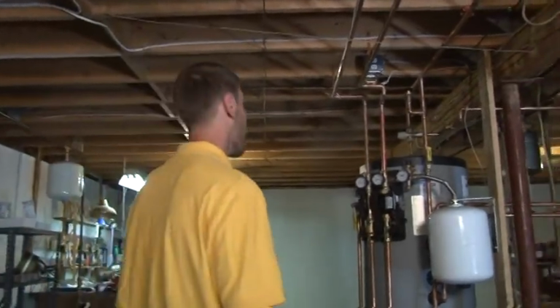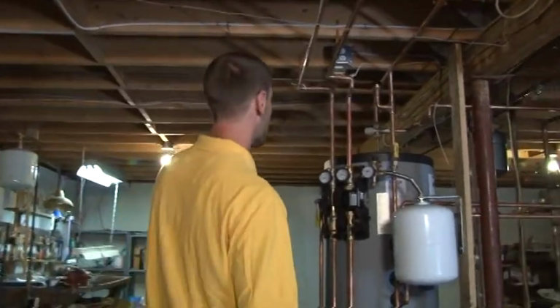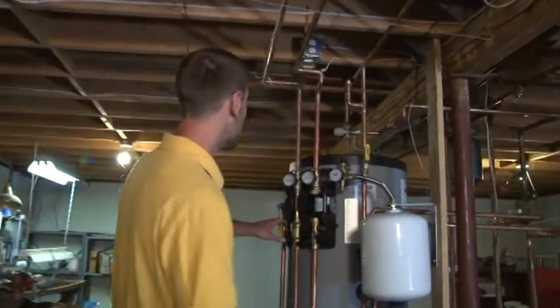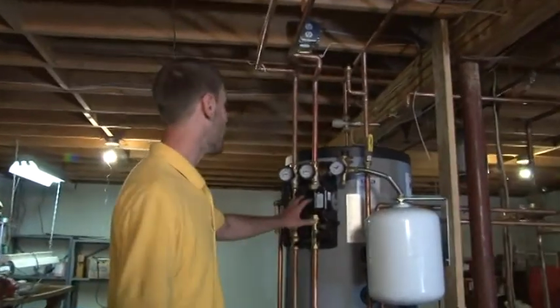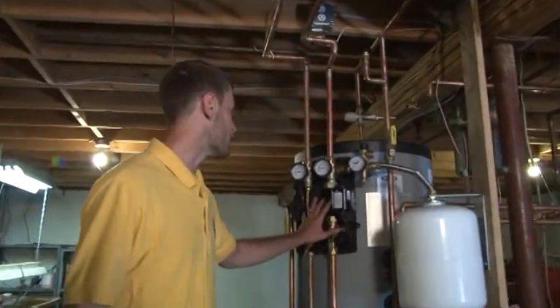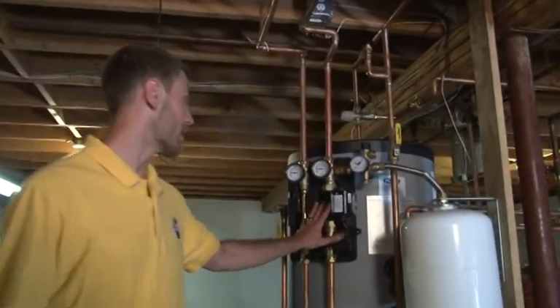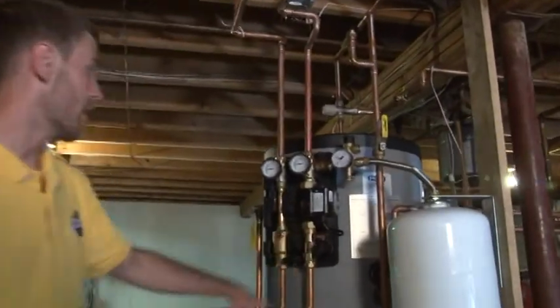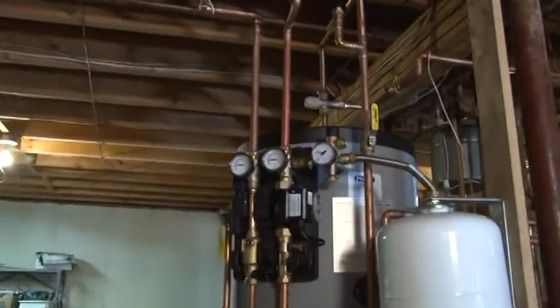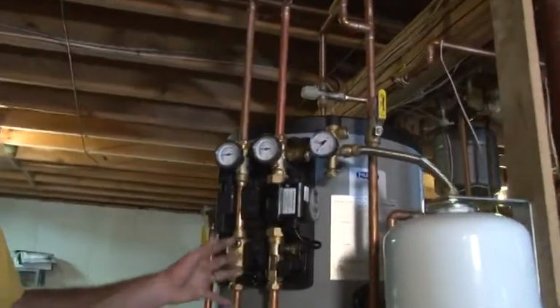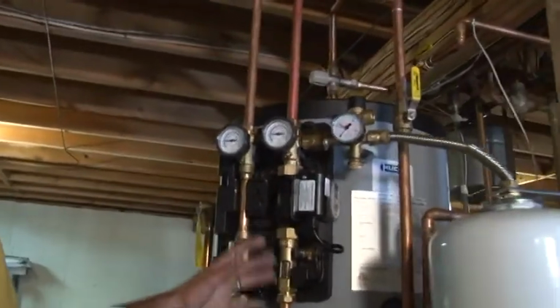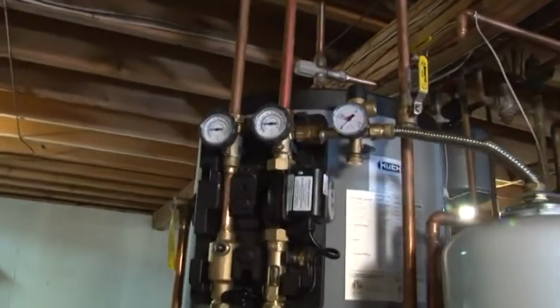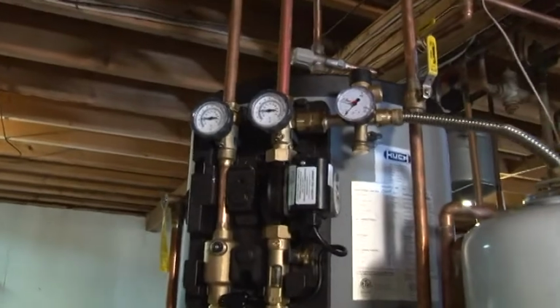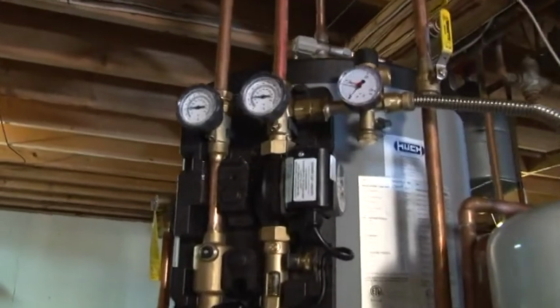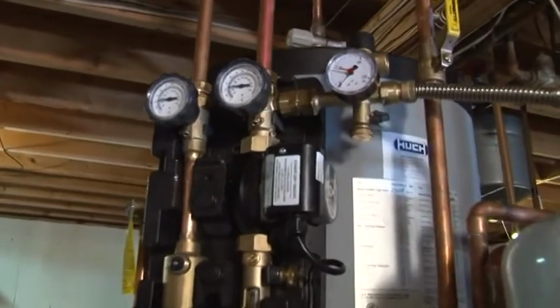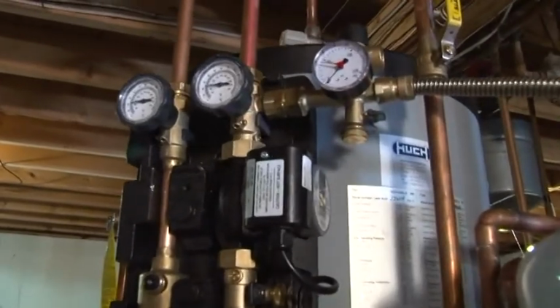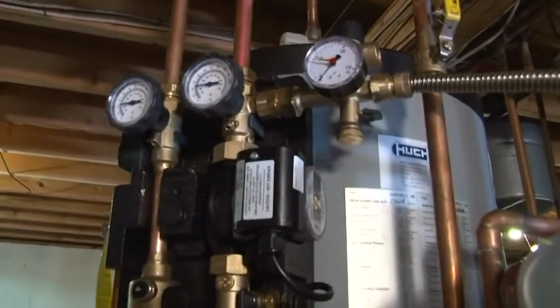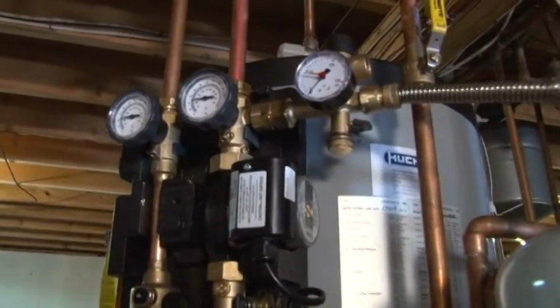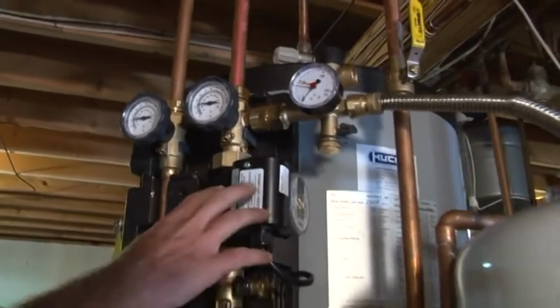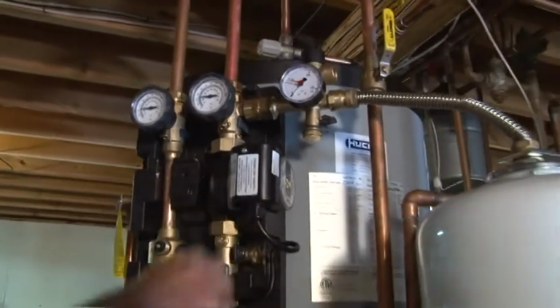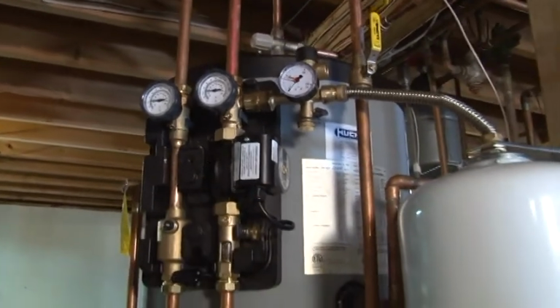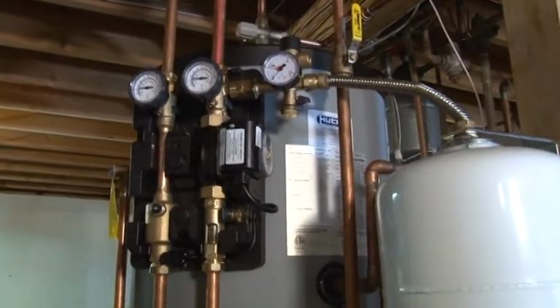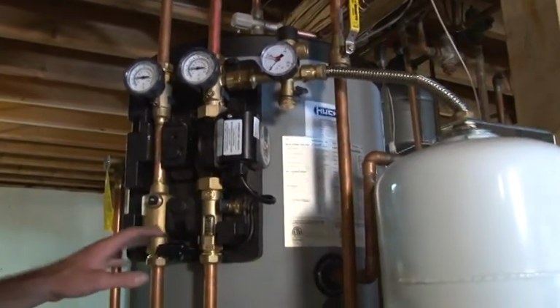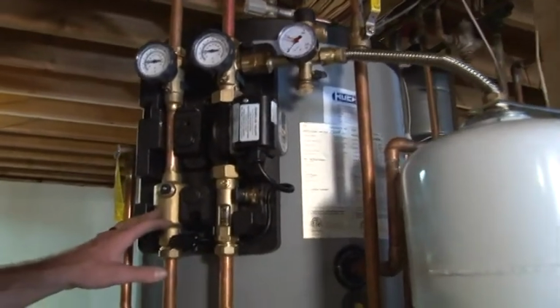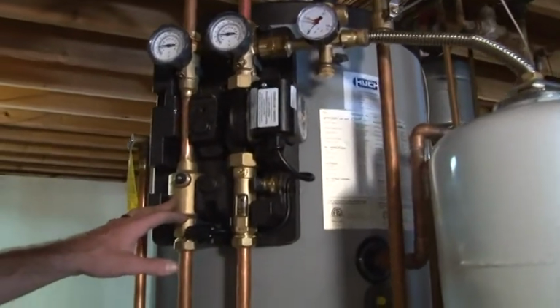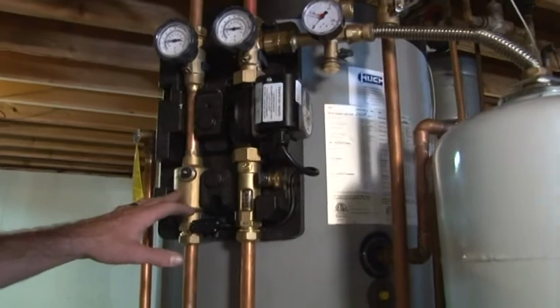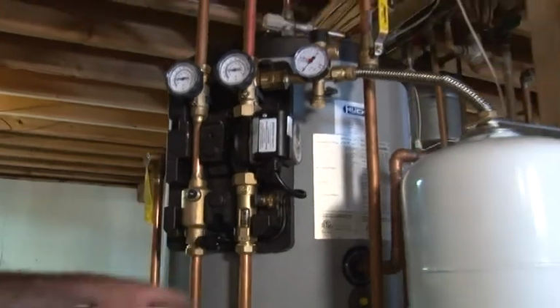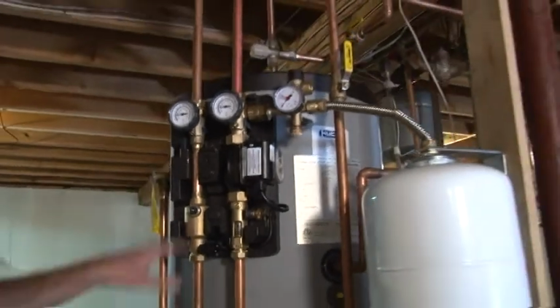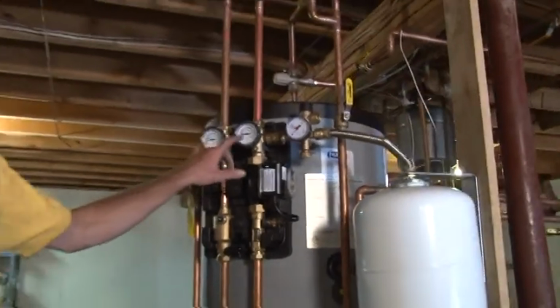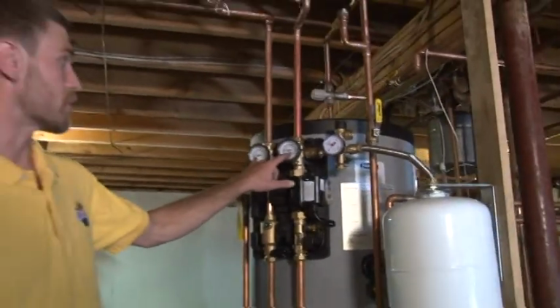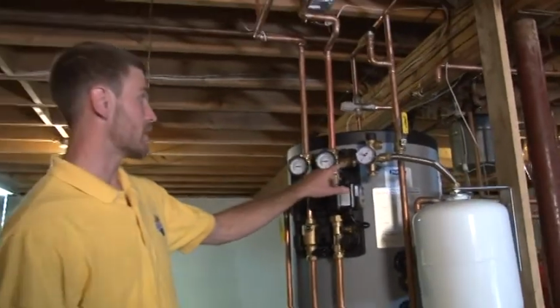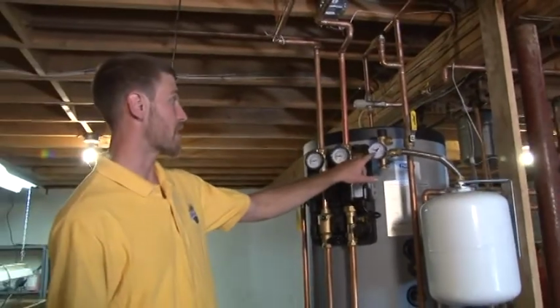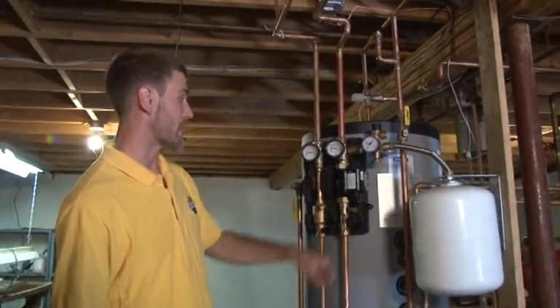They're tied into this pump station here. The pump station is really the mechanical brains of the system. There's a circulator, flow meter, and an air scoop, as well as temperature gauges and a pressure gauge.